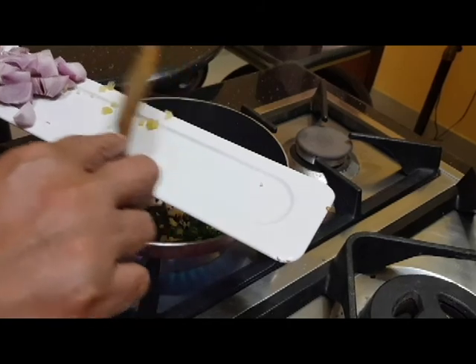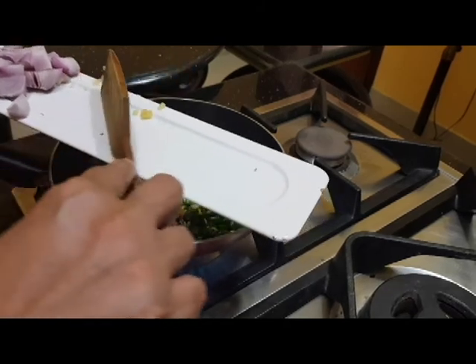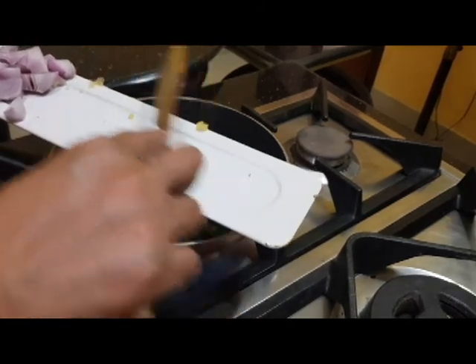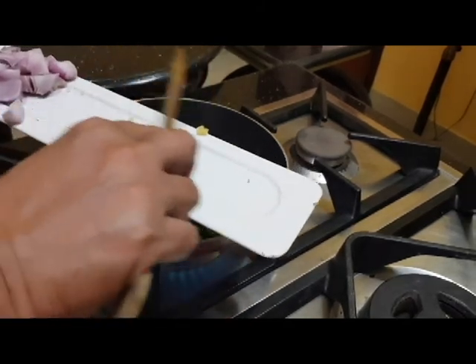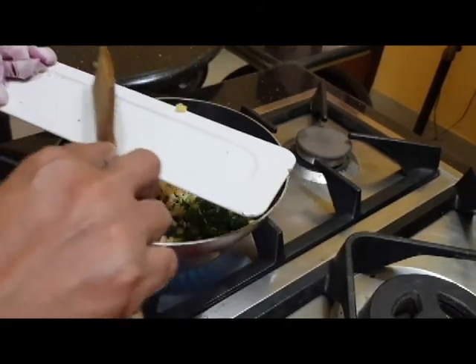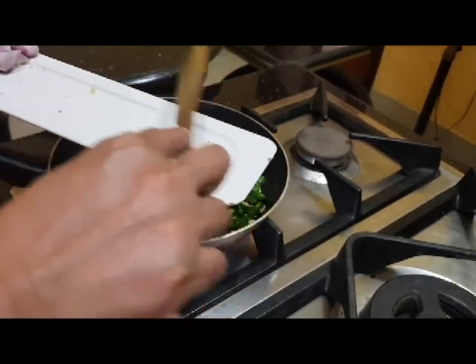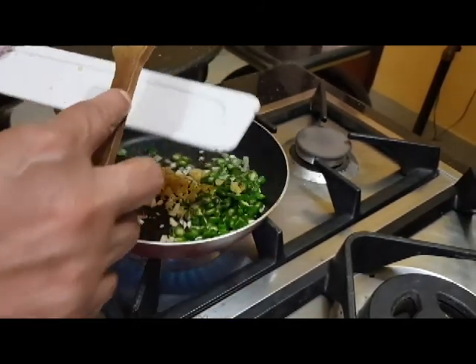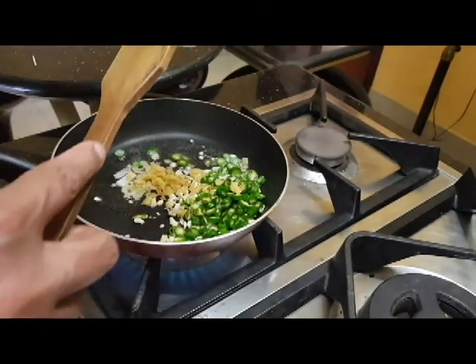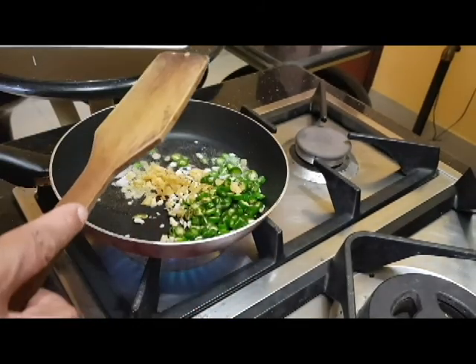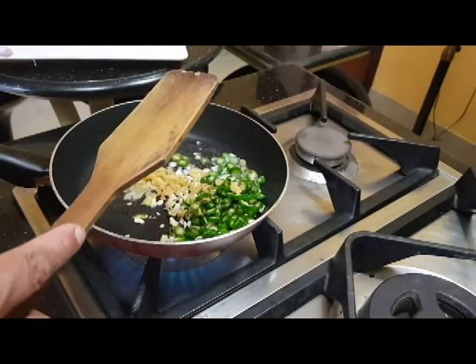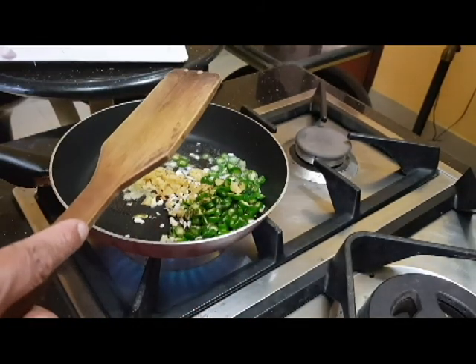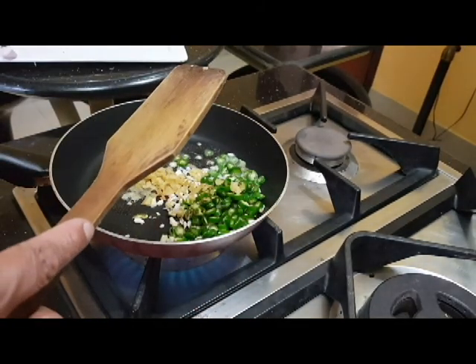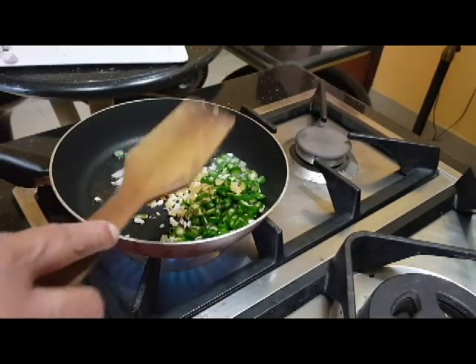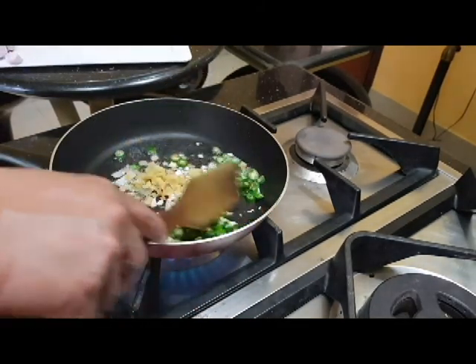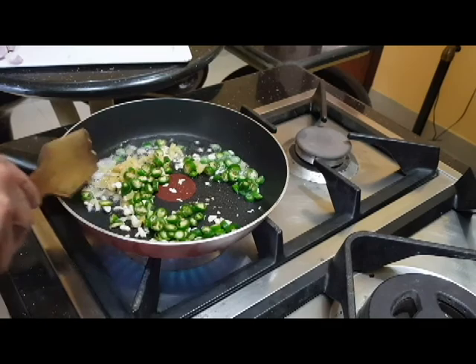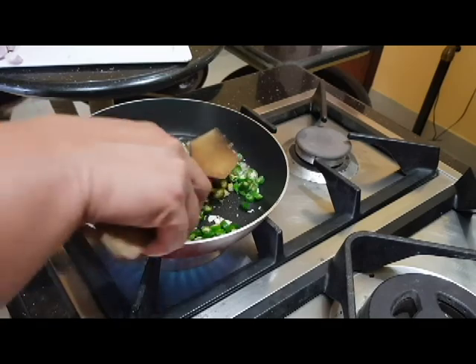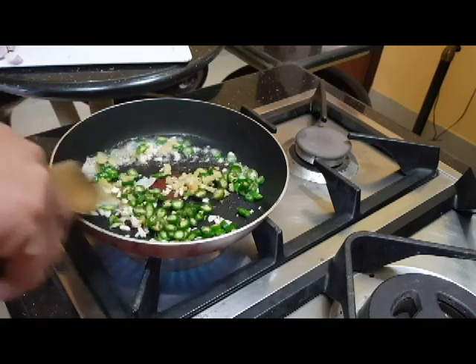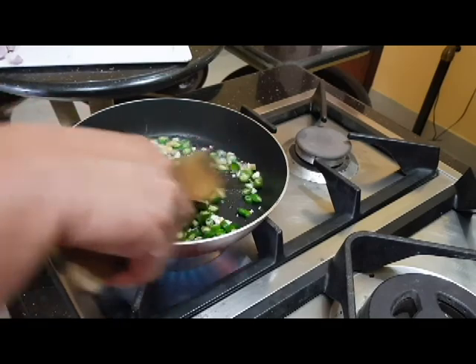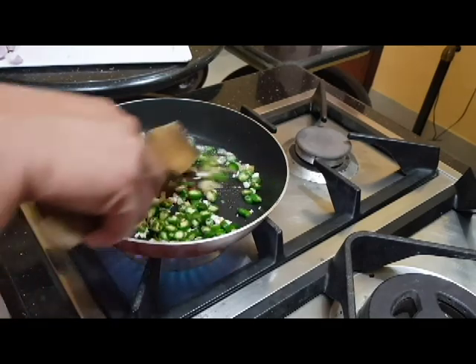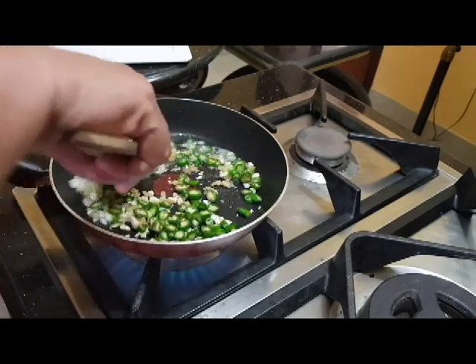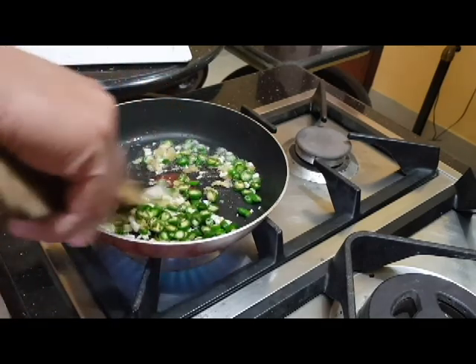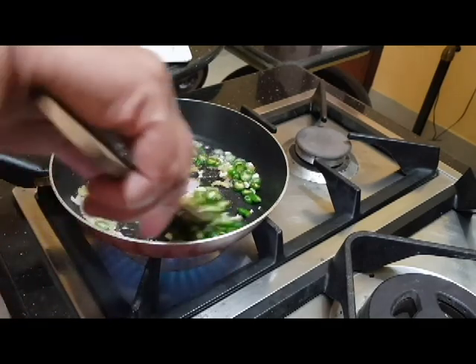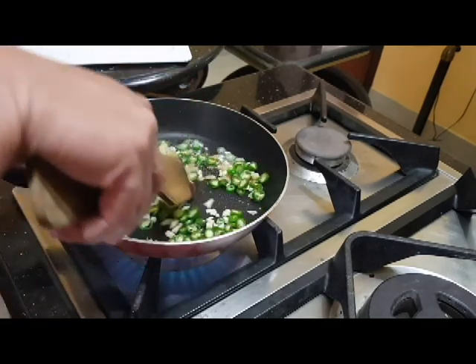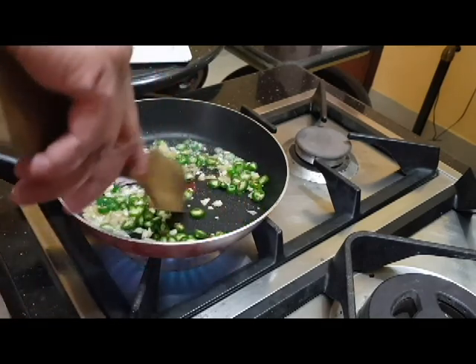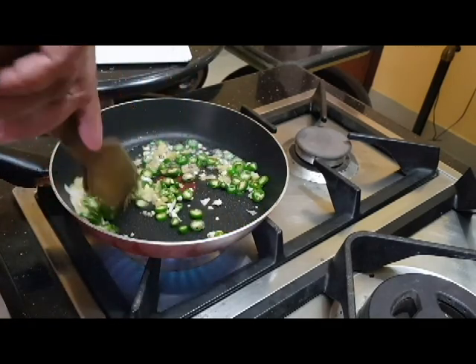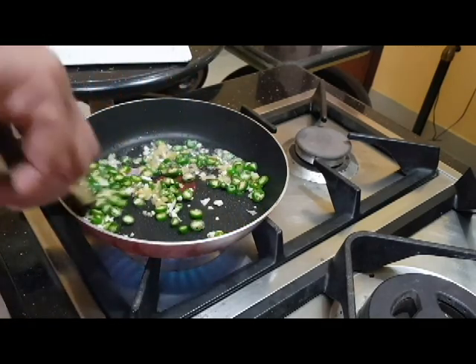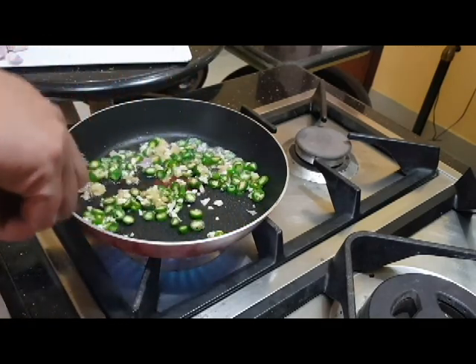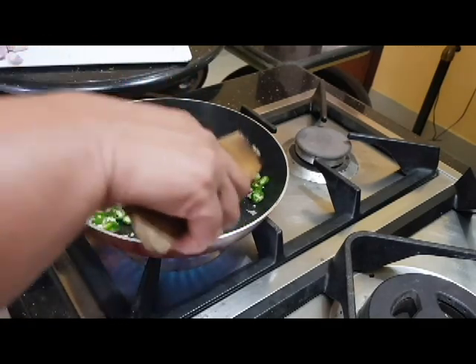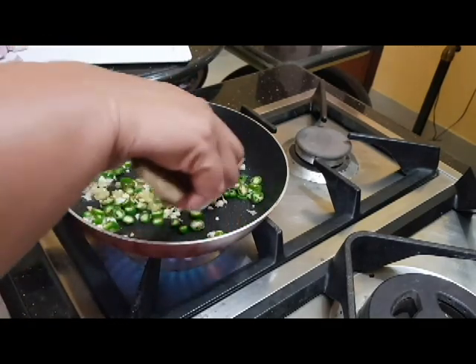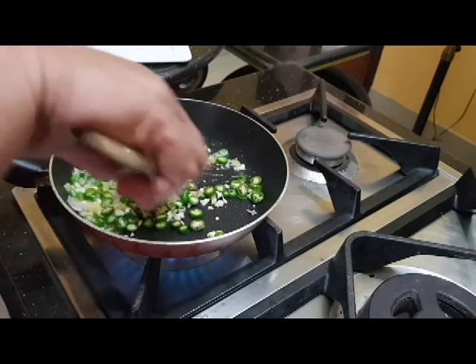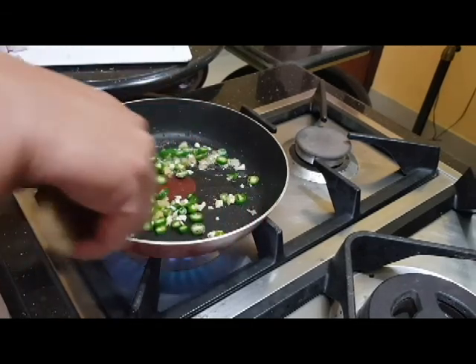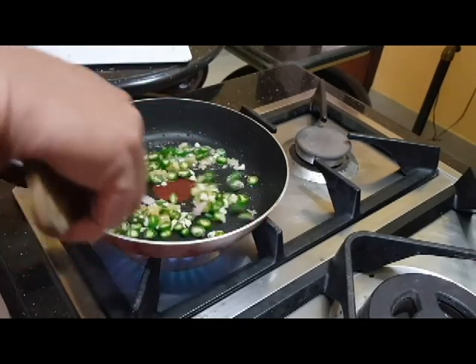We can cook it. I'll add a little bit of fresh ingredients as well. When we put it on a plate, we'll cook the fresh ingredients together.